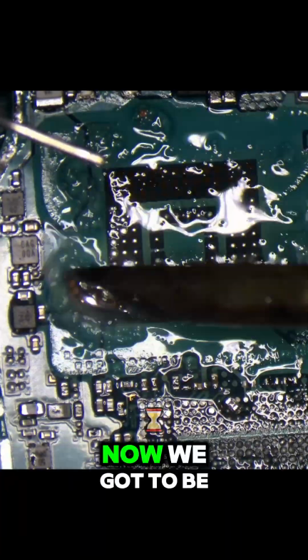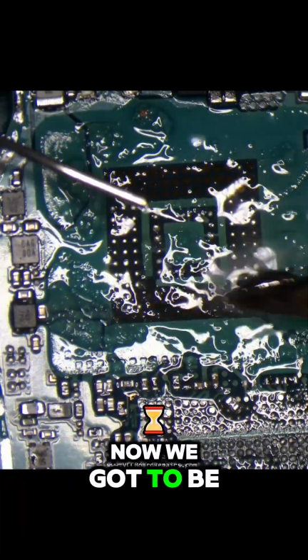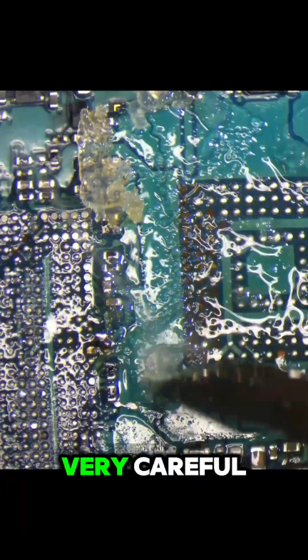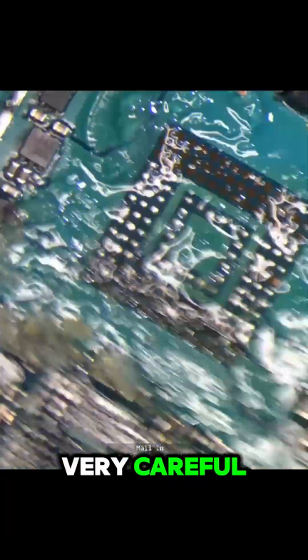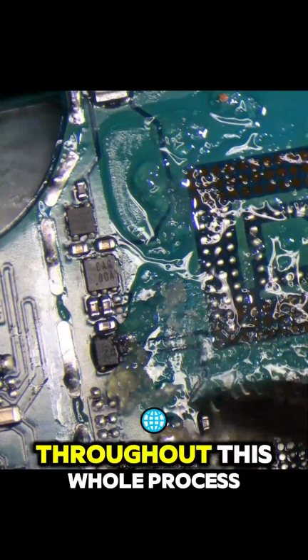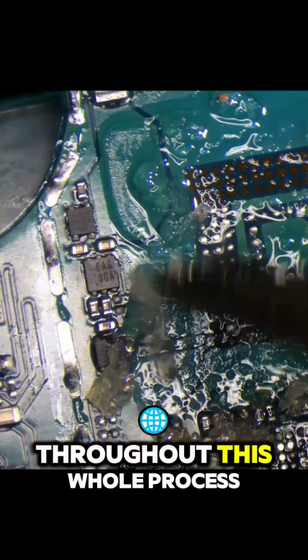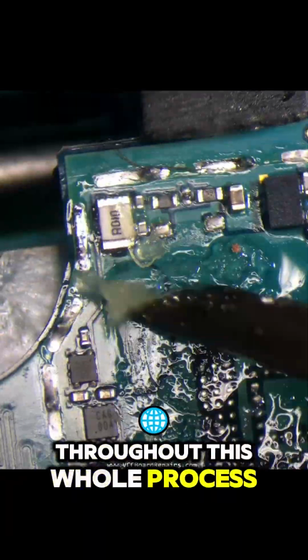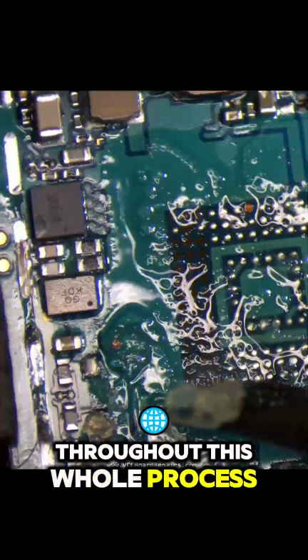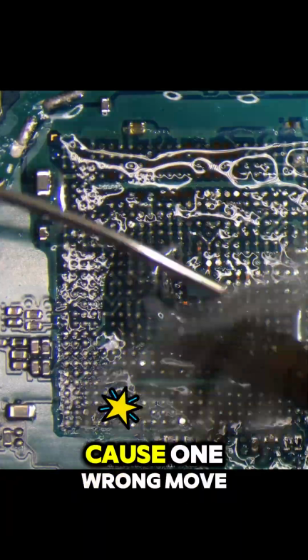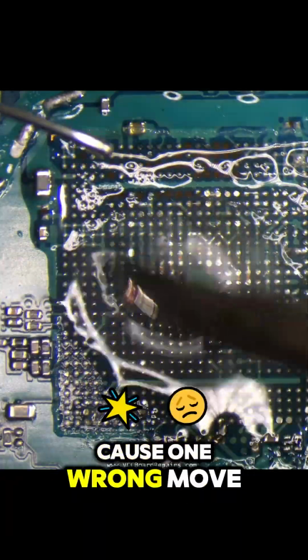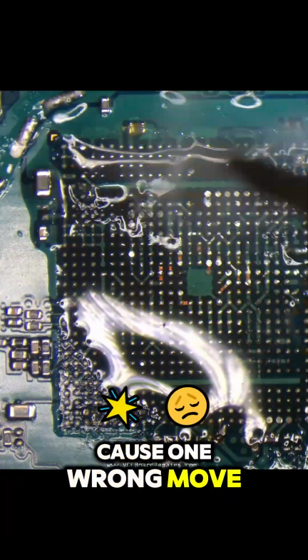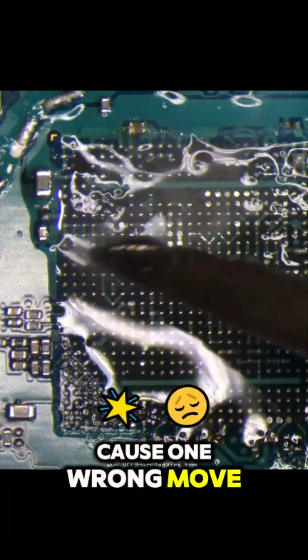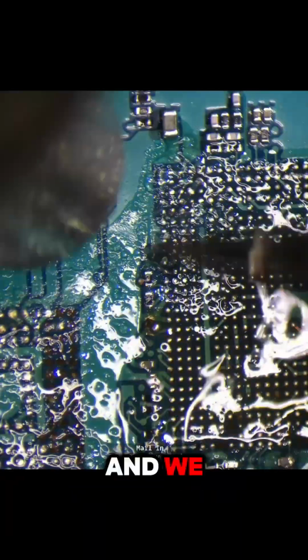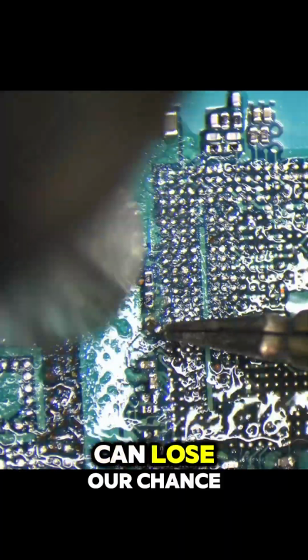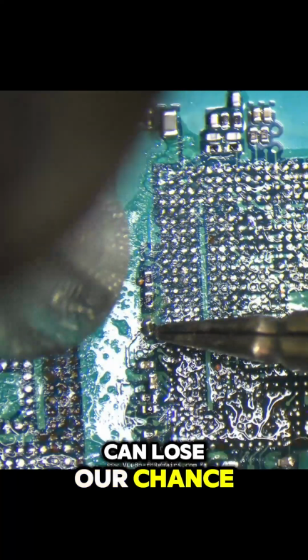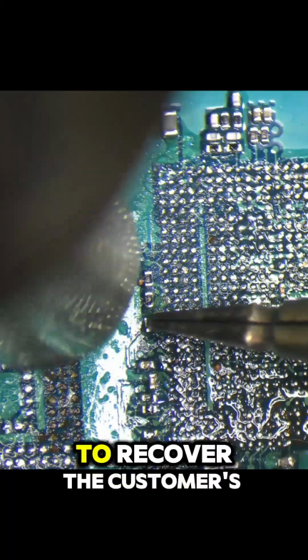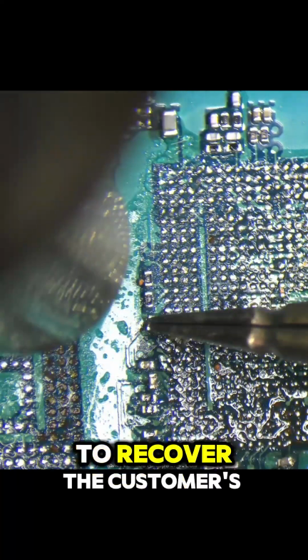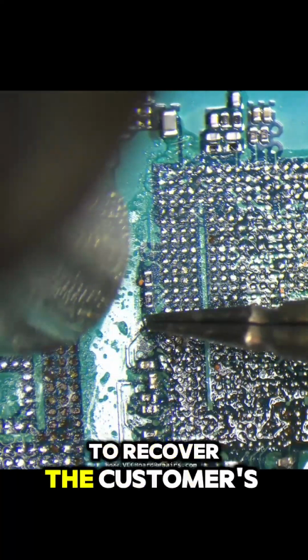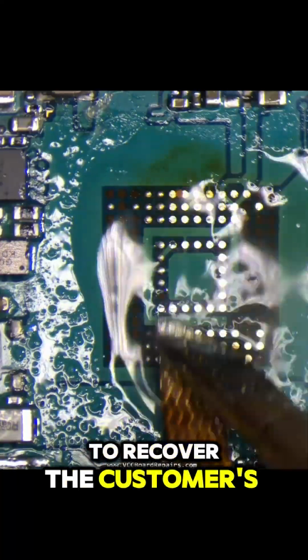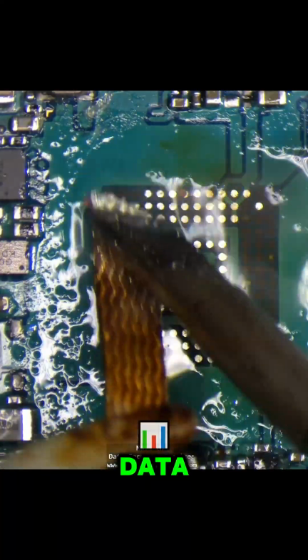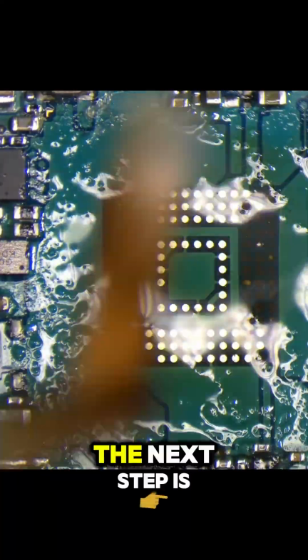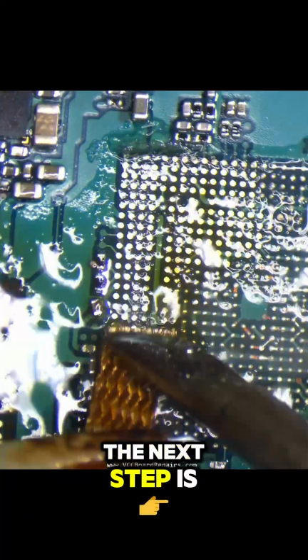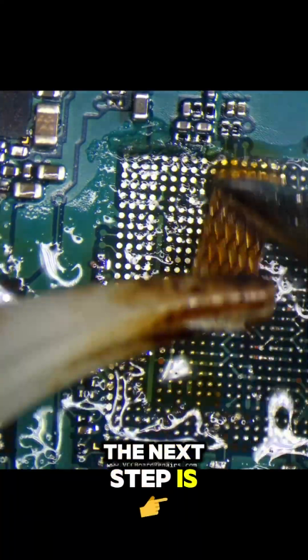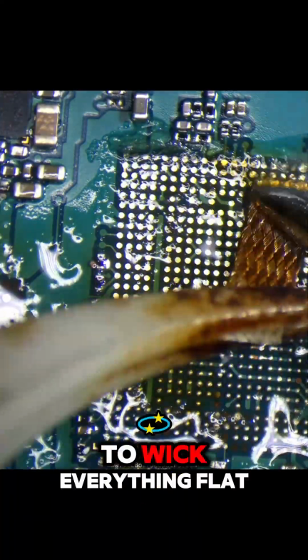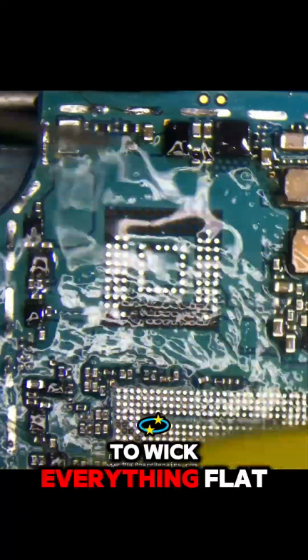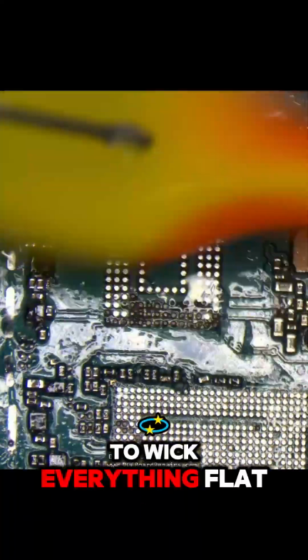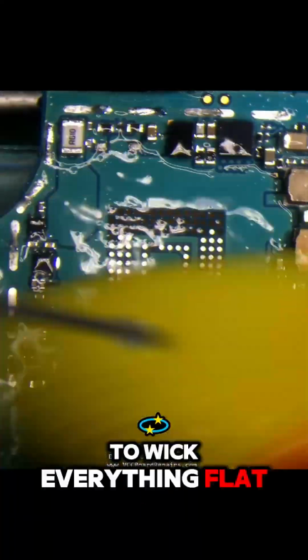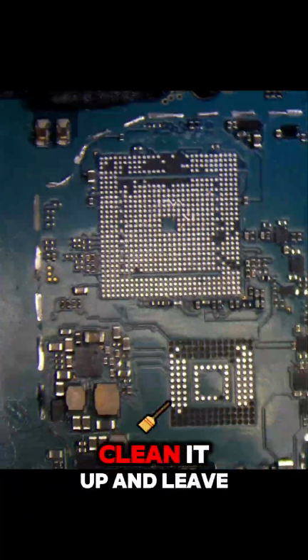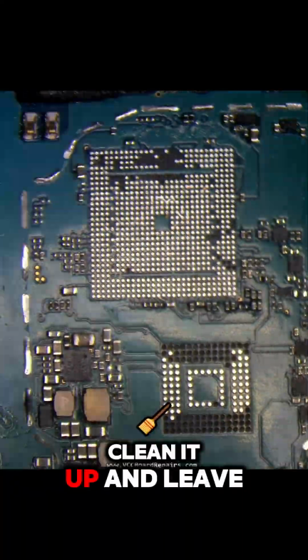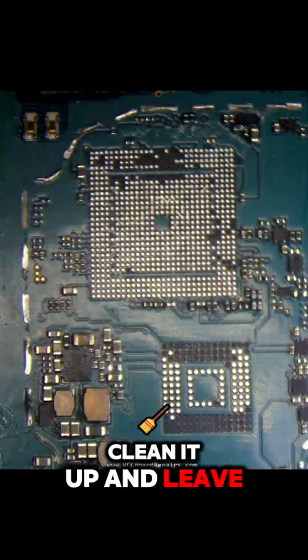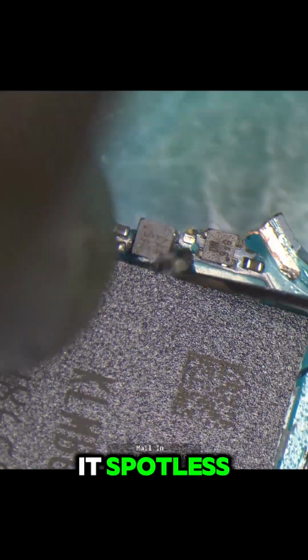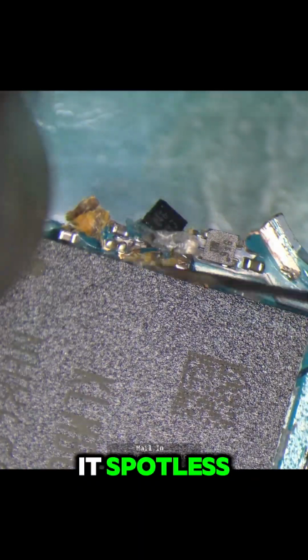Now we've got to be very careful throughout this whole process because one wrong move and we can lose our chance to recover the customer's data. The next step is to wick everything flat, clean it up and leave it spotless.